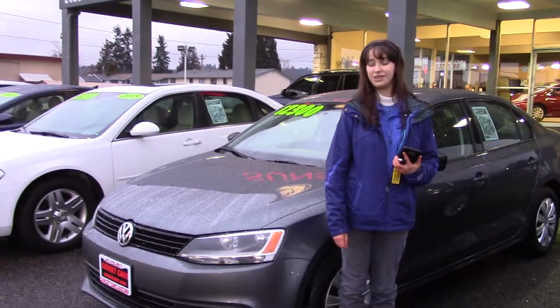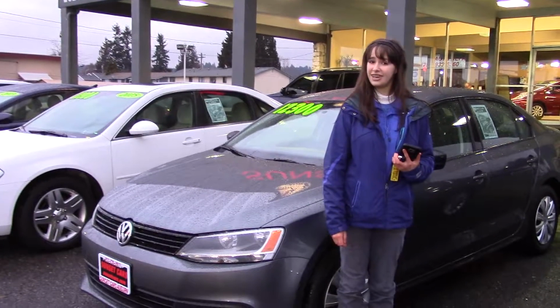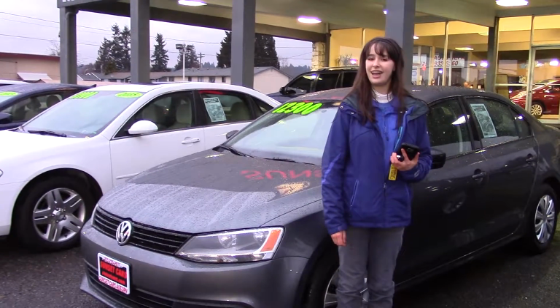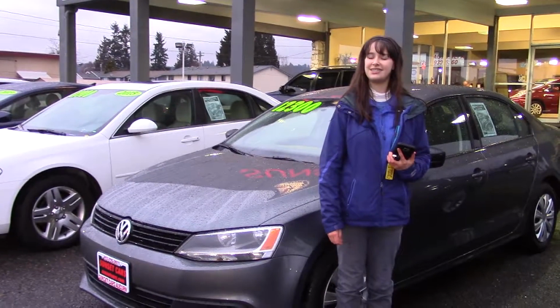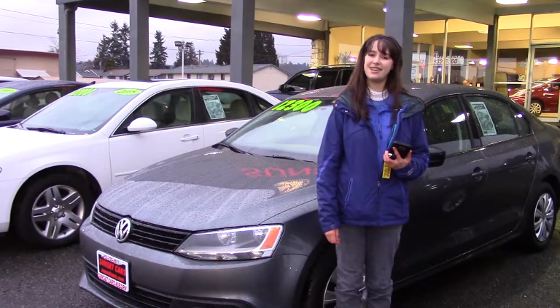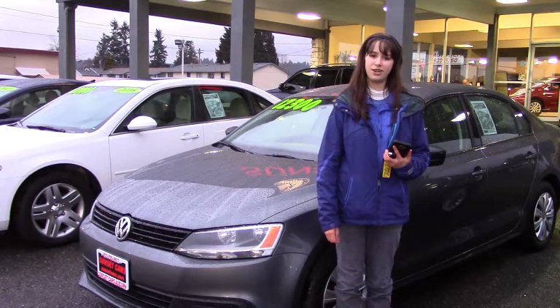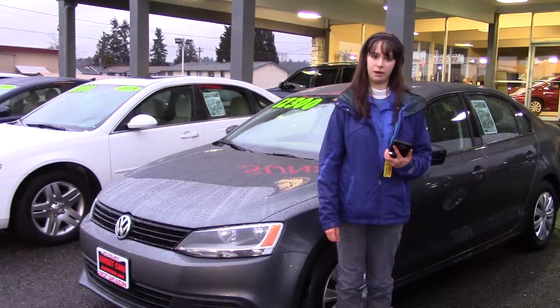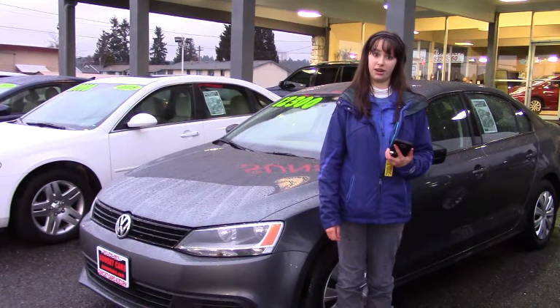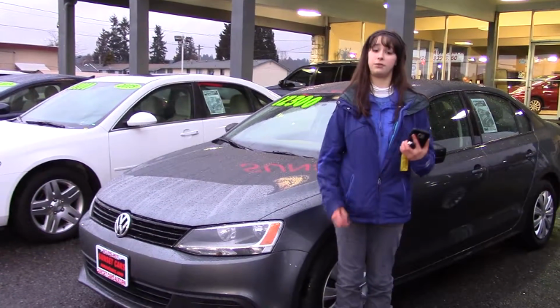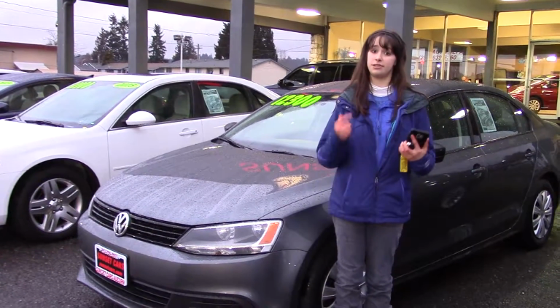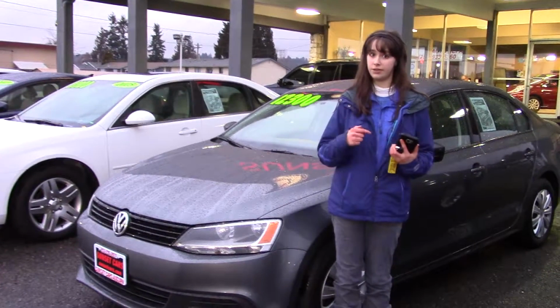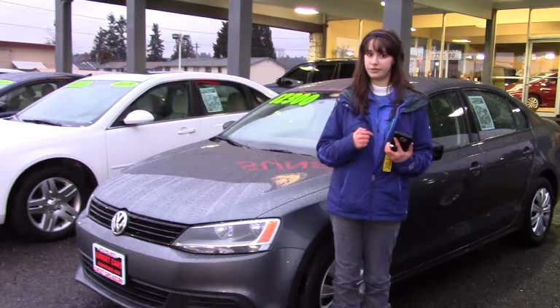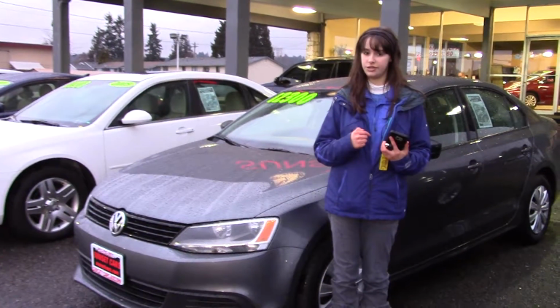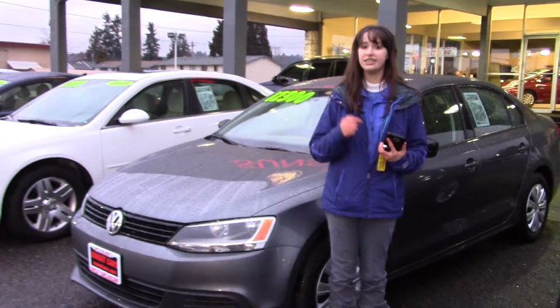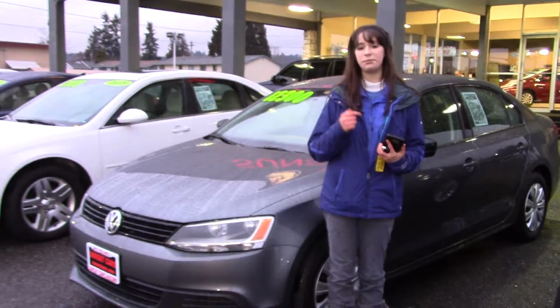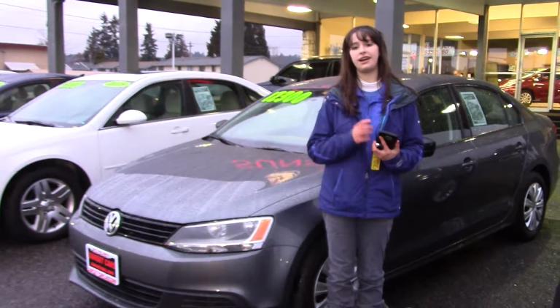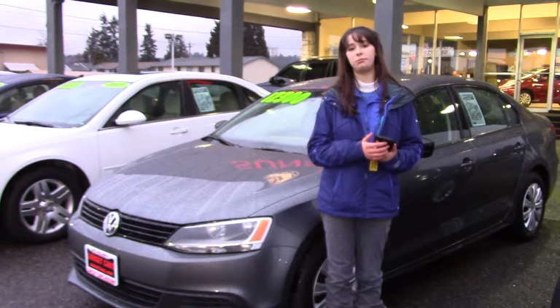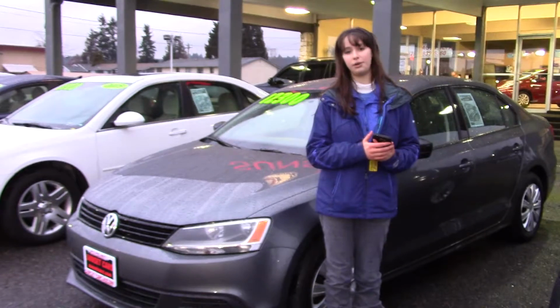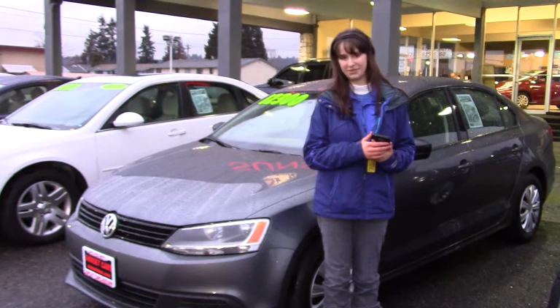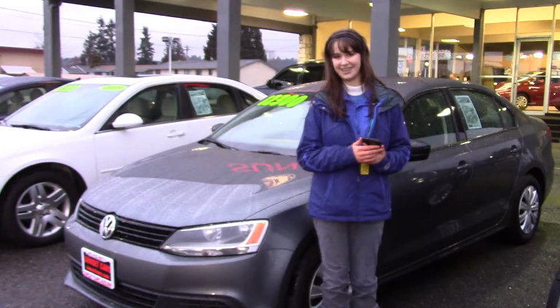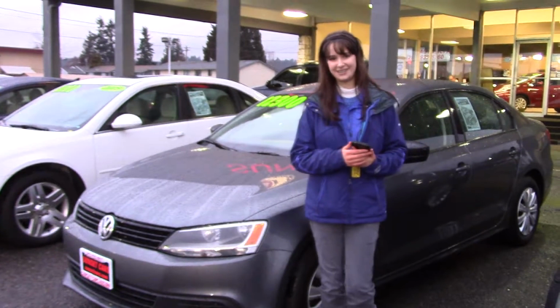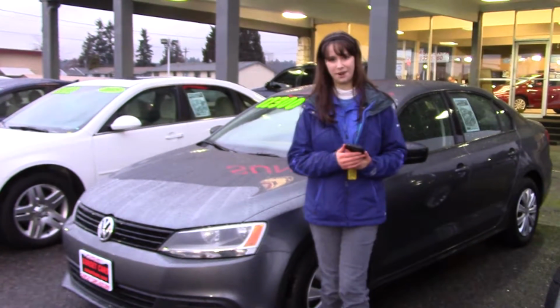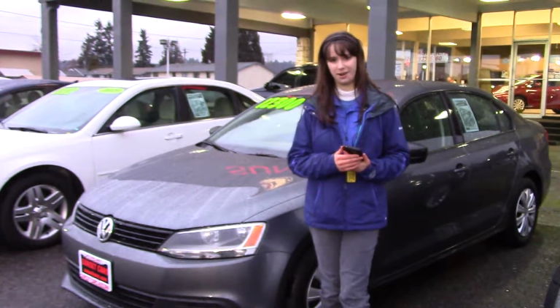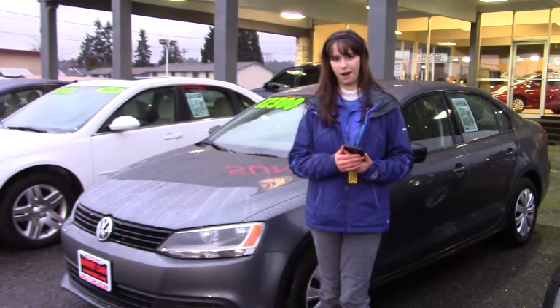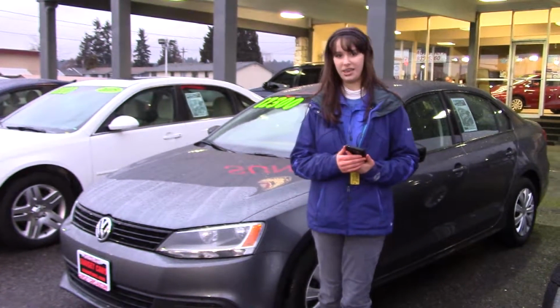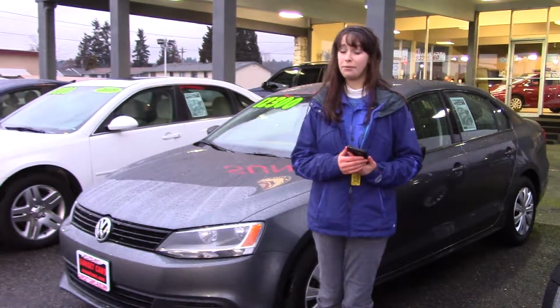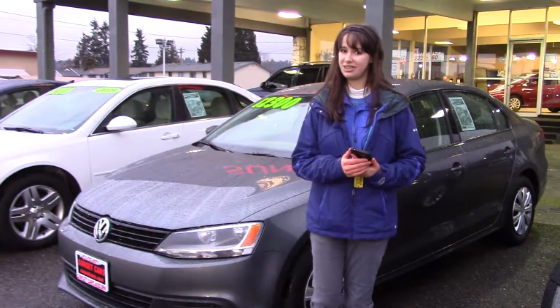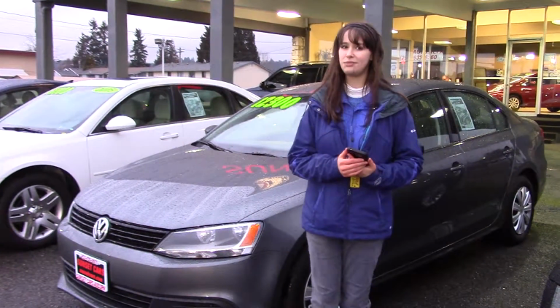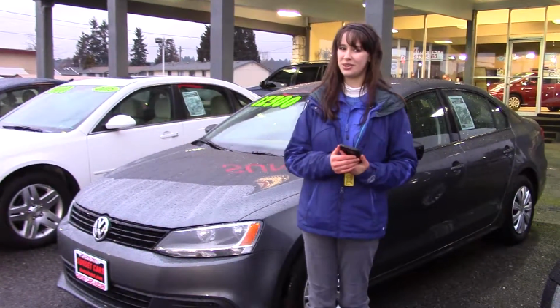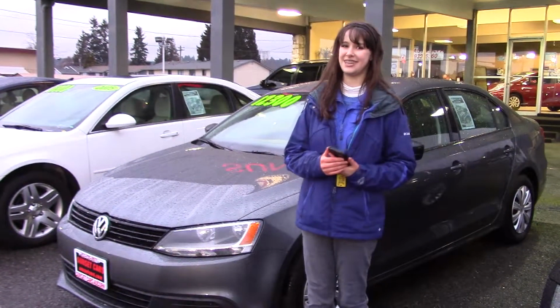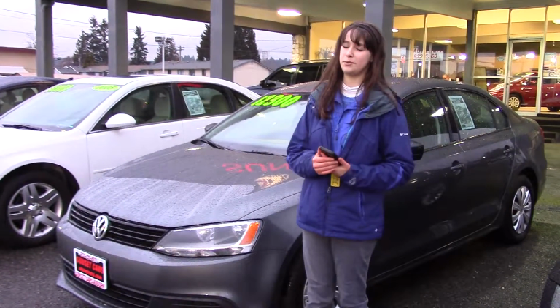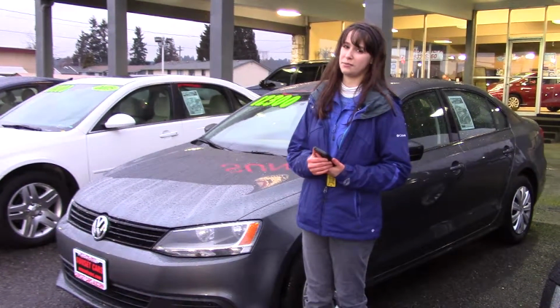You should take a look at Sunset Cars of Auburn. If you want to see the full list of features, type in the stock number on our website sunsetcars.com, and make sure you tell them Jordan sent you to come in.